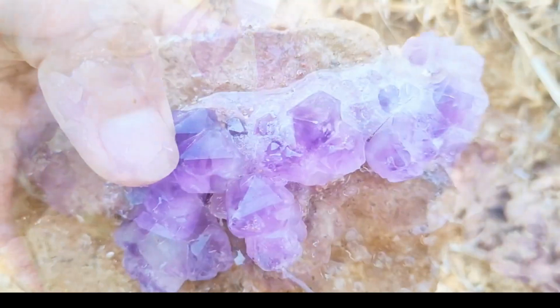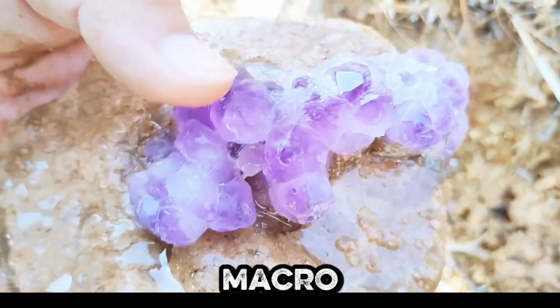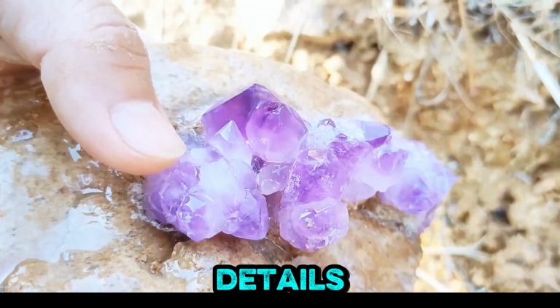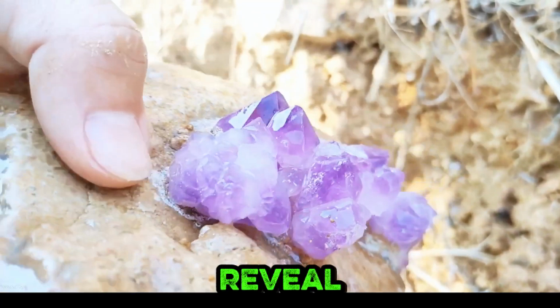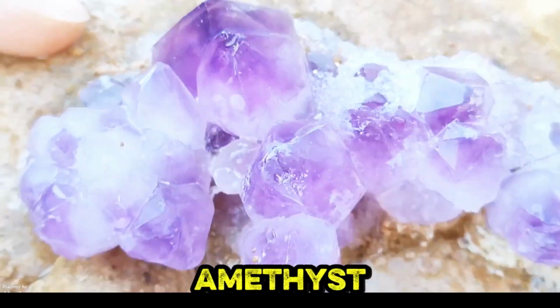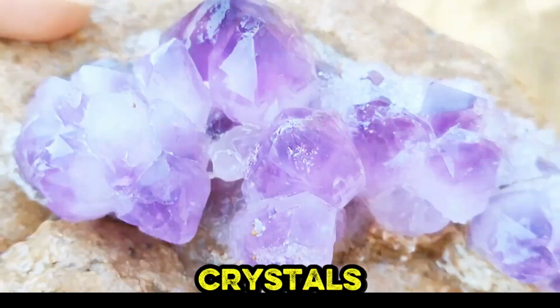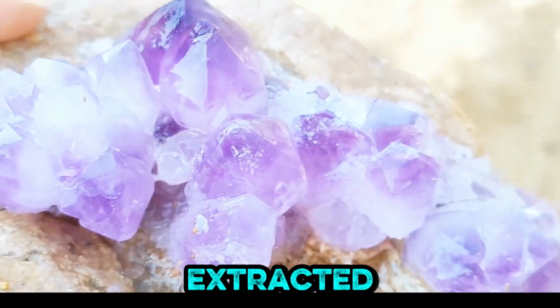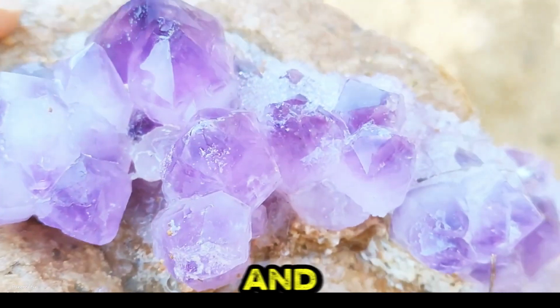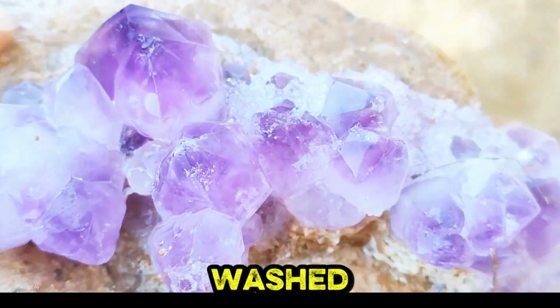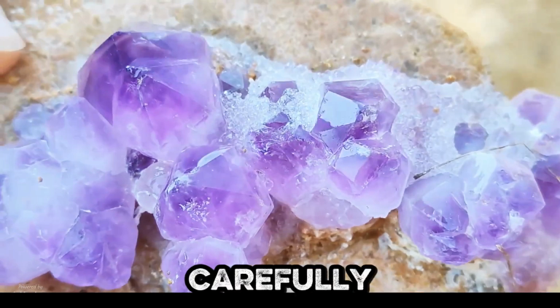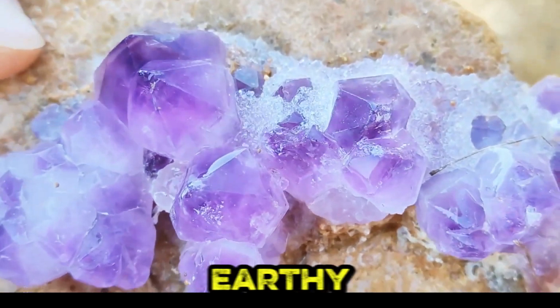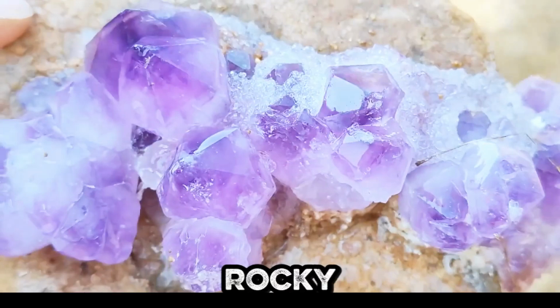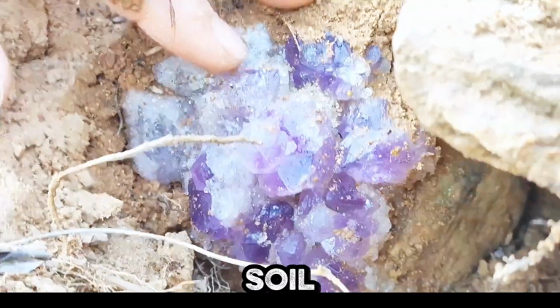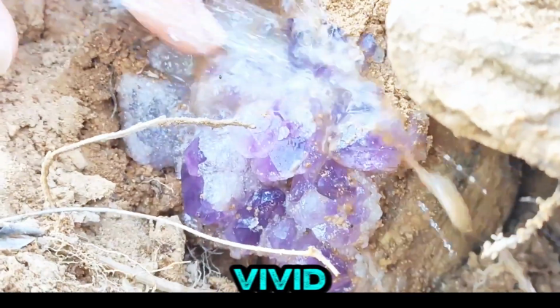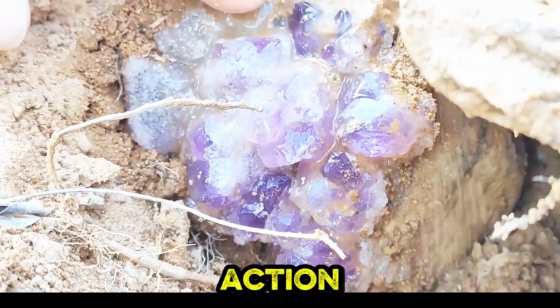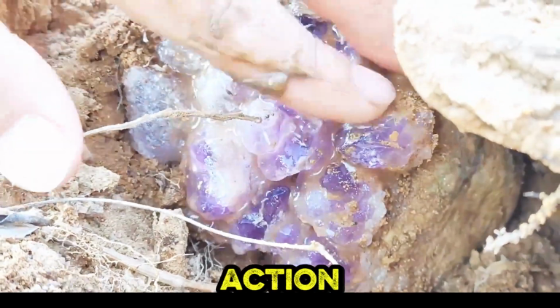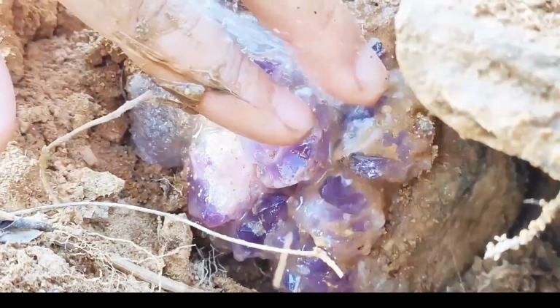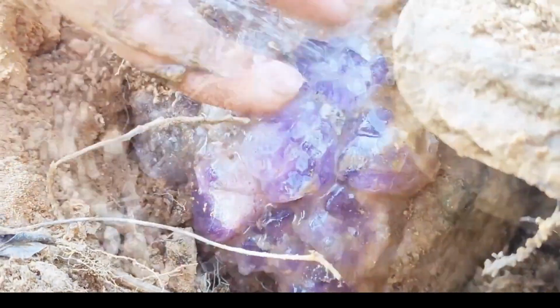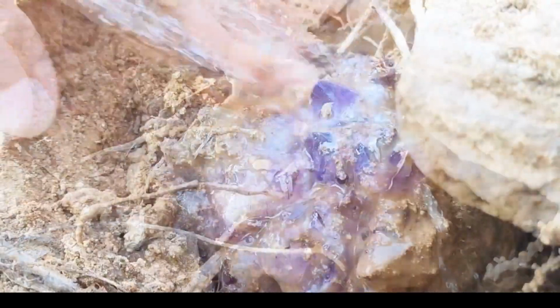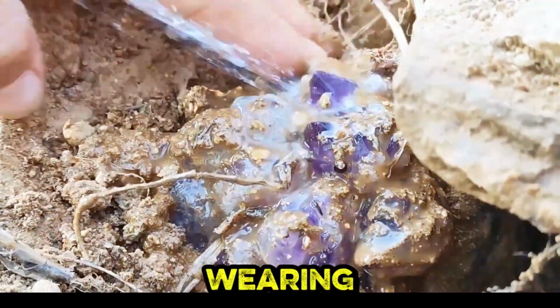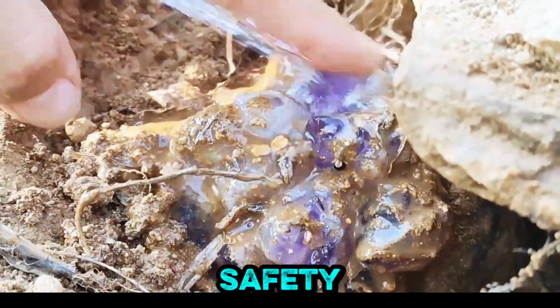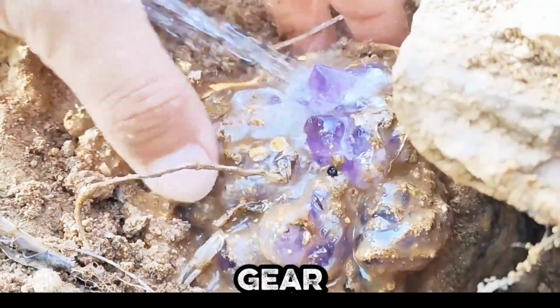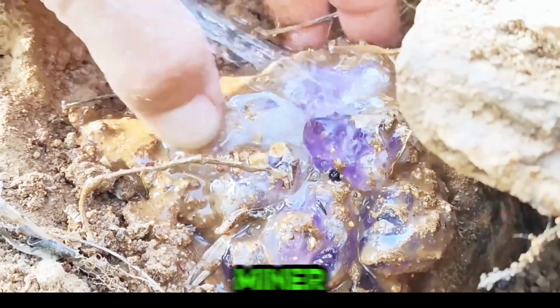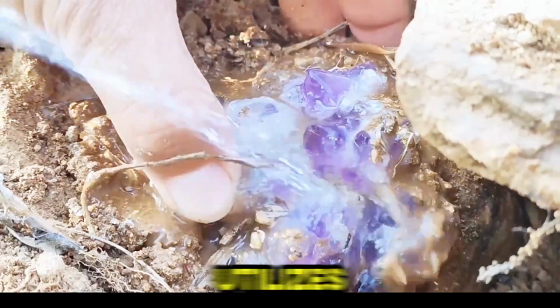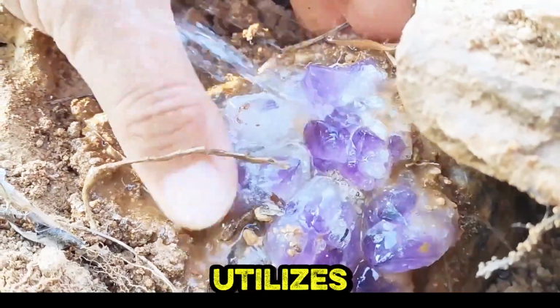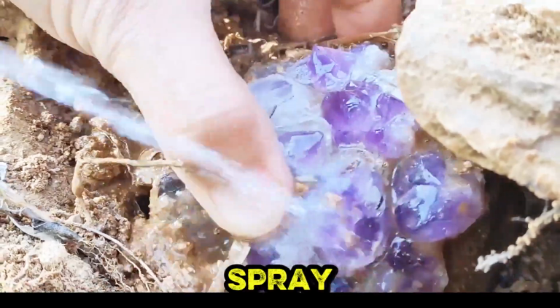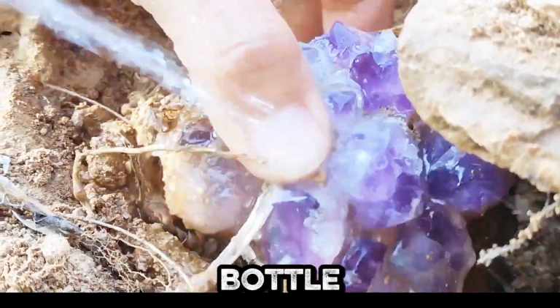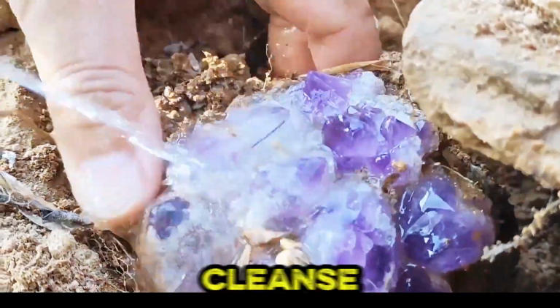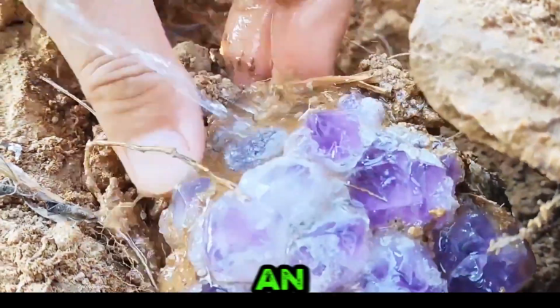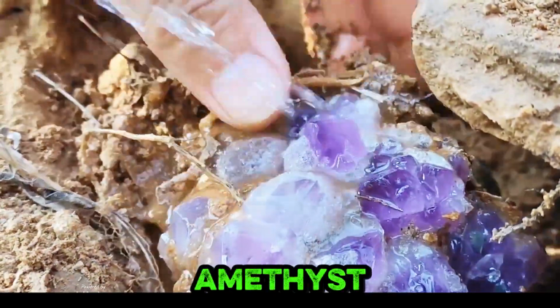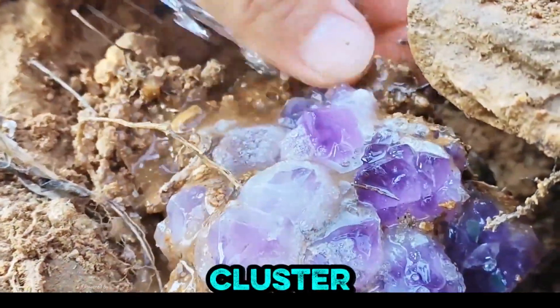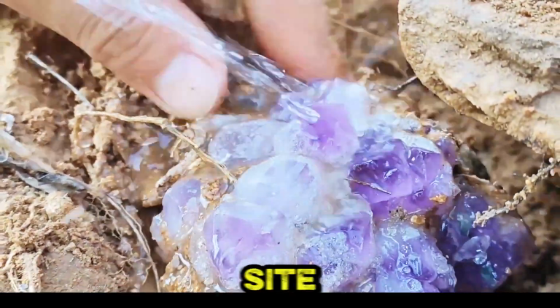Macro details reveal amethyst crystals being extracted and washed carefully from earthy rocky soil in vivid action. Wearing safety gear, a miner utilizes a spray bottle to cleanse an amethyst cluster at the site.